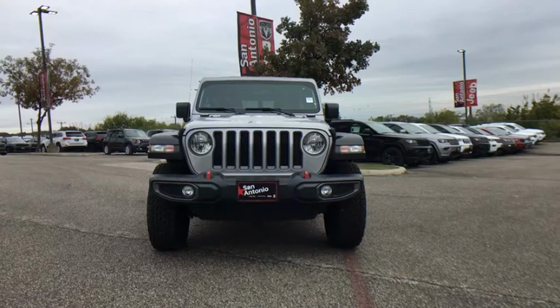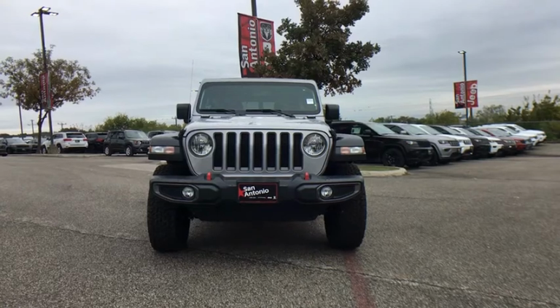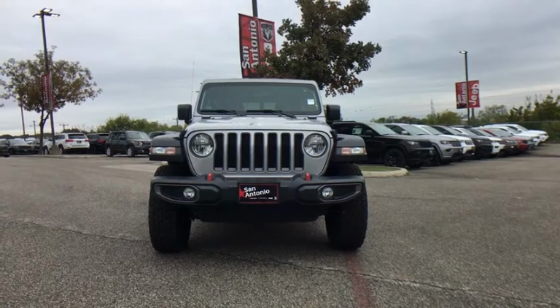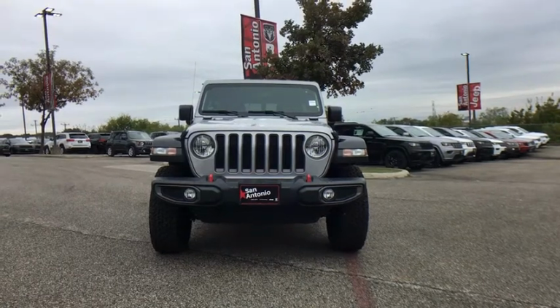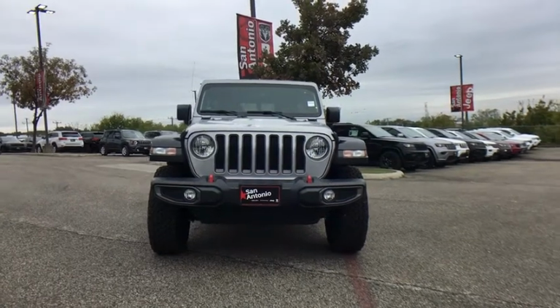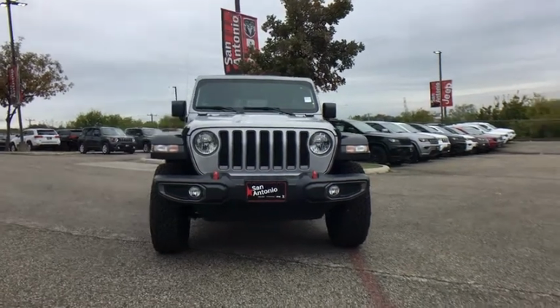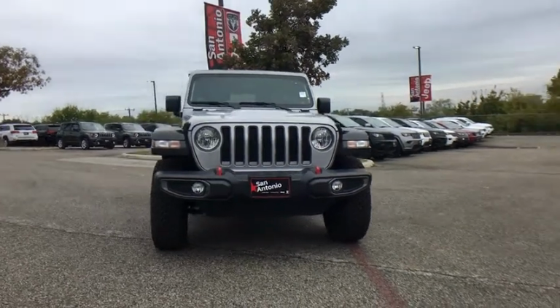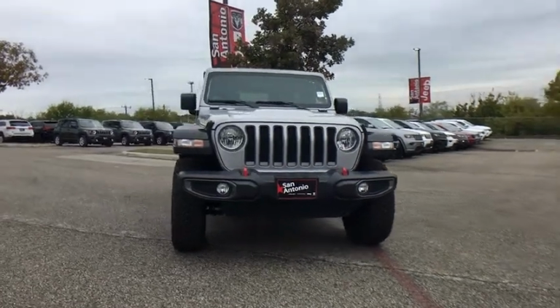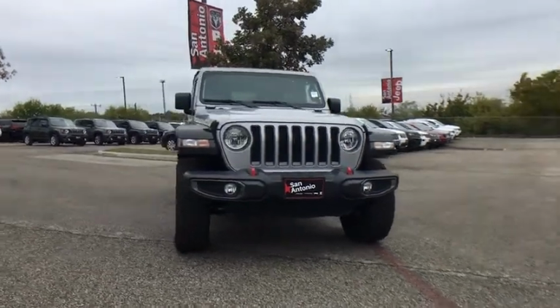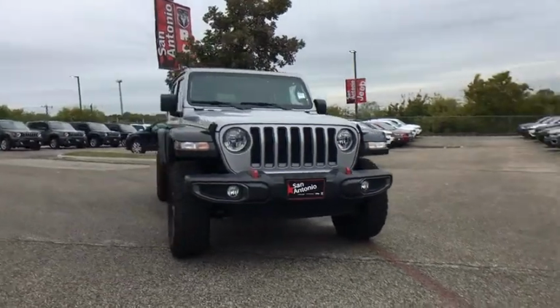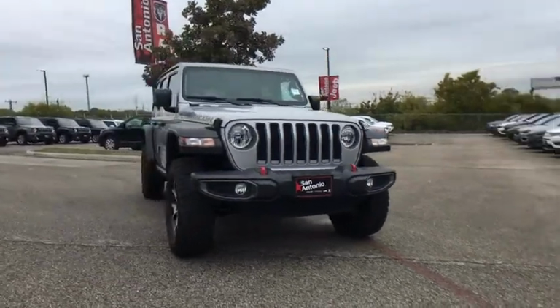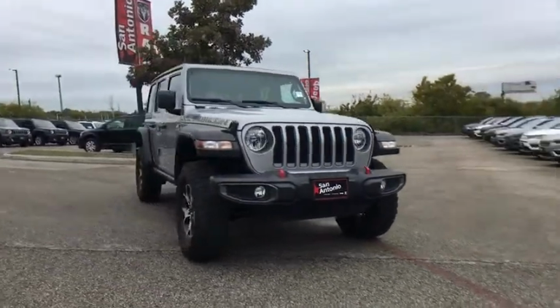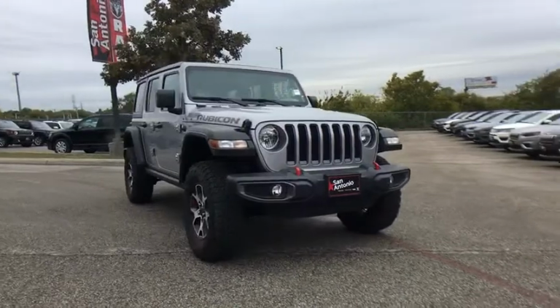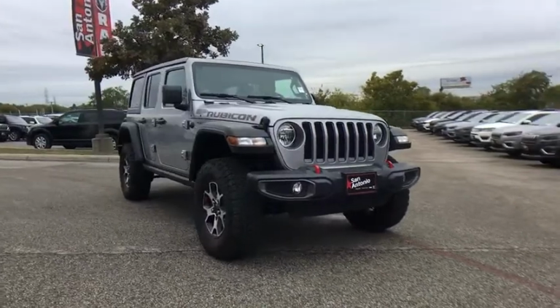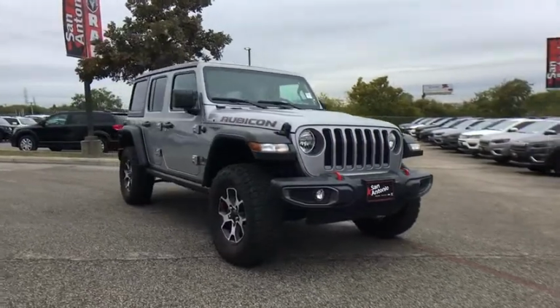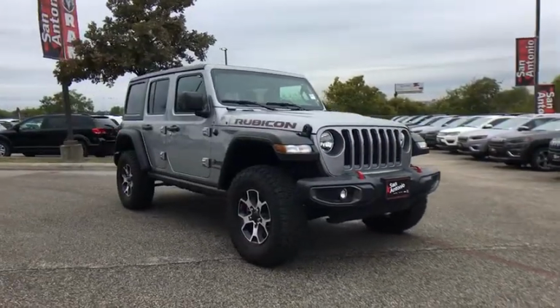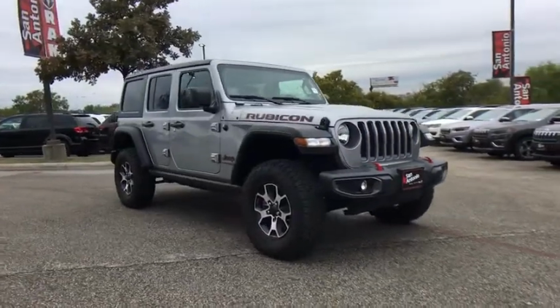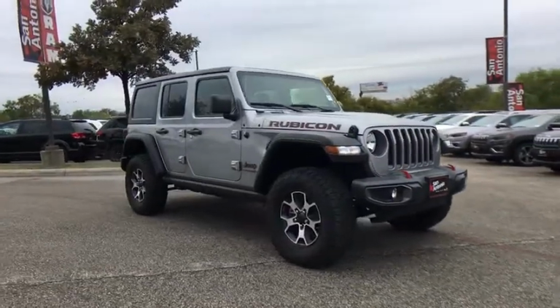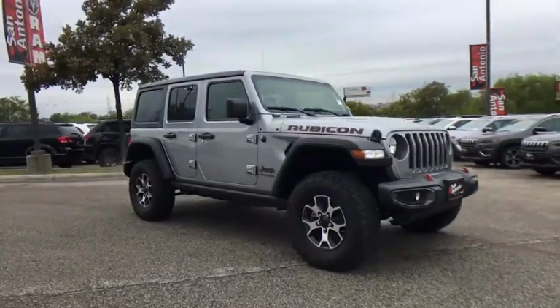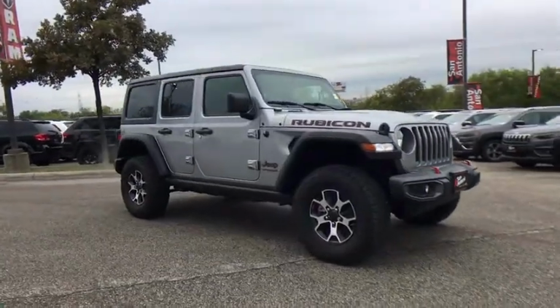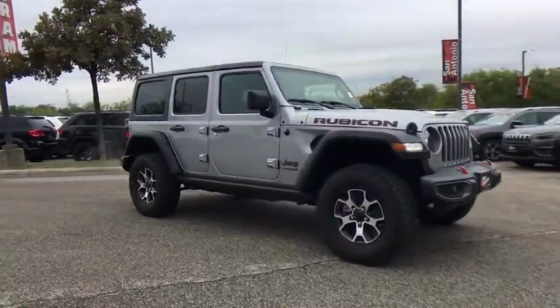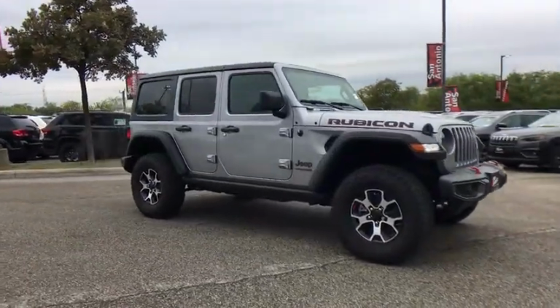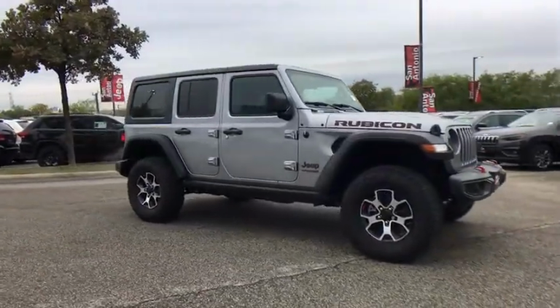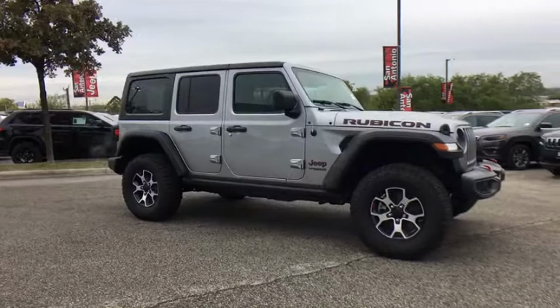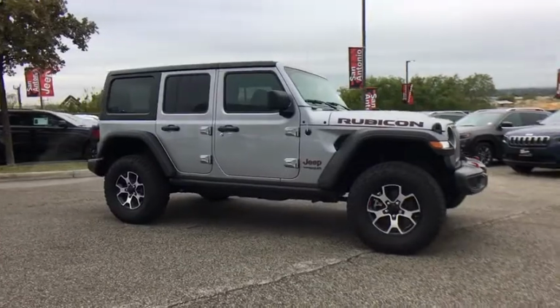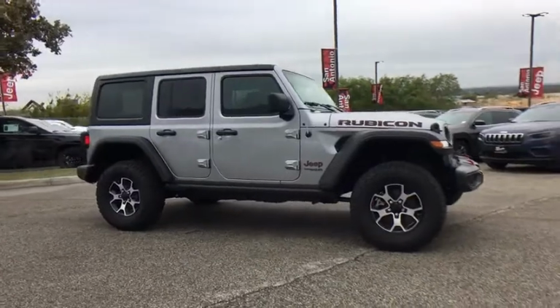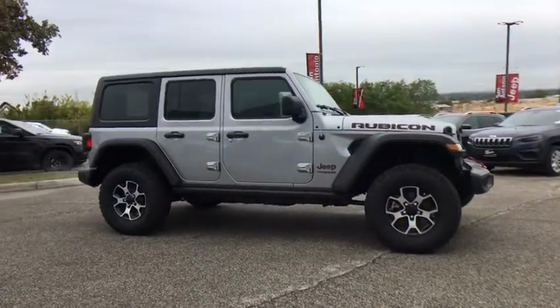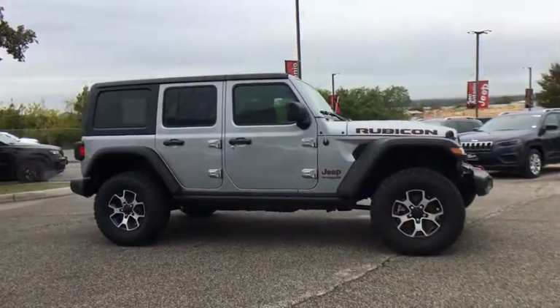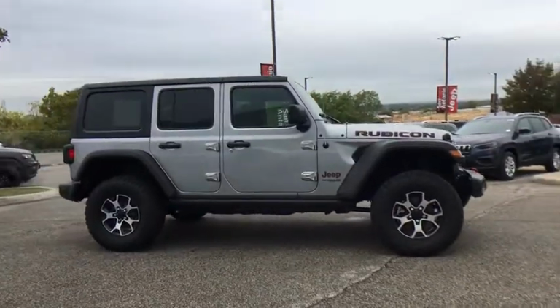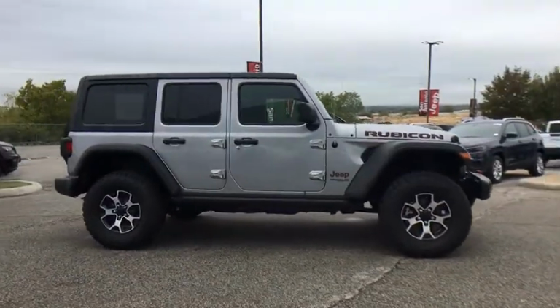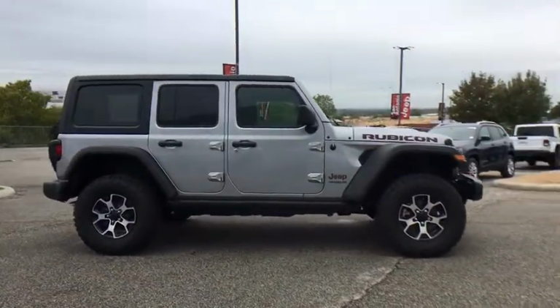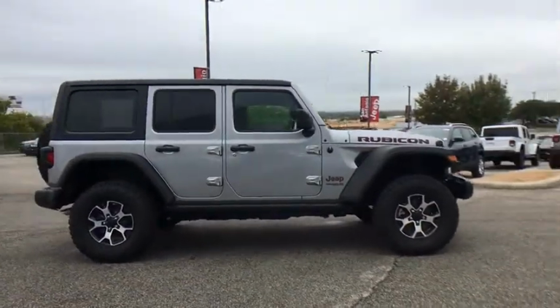You are going to love the 2019 Jeep Wrangler. Few vehicles are better off-road than a Jeep Wrangler. This is the one that started it all — traceable to the original Jeep, the Wrangler is the very symbol of off-road capability.